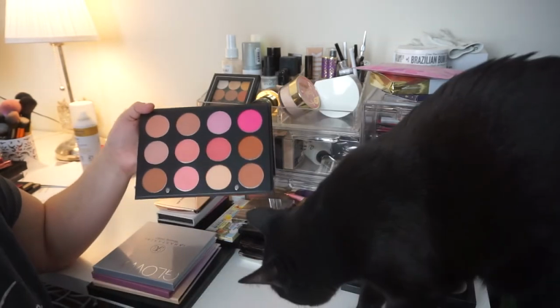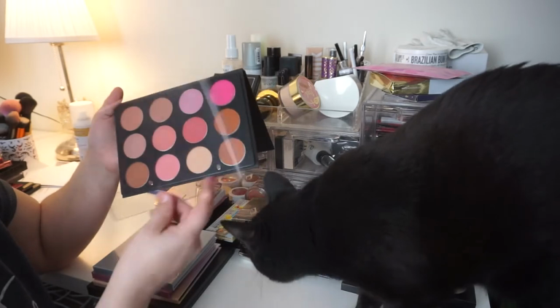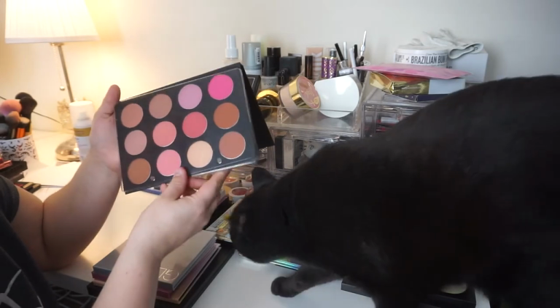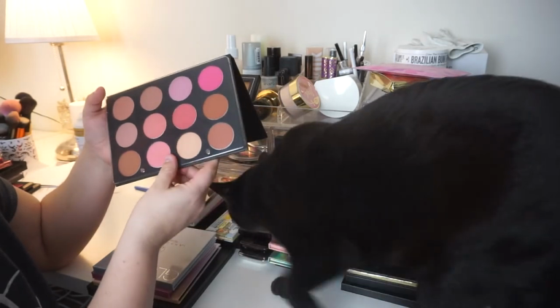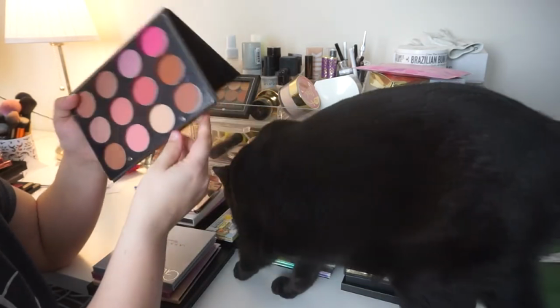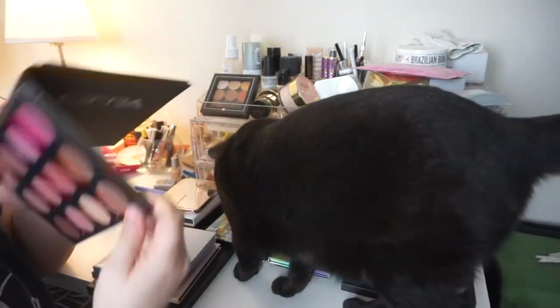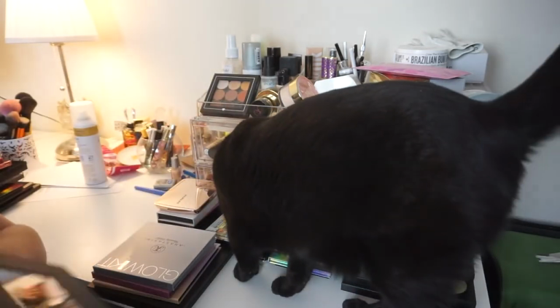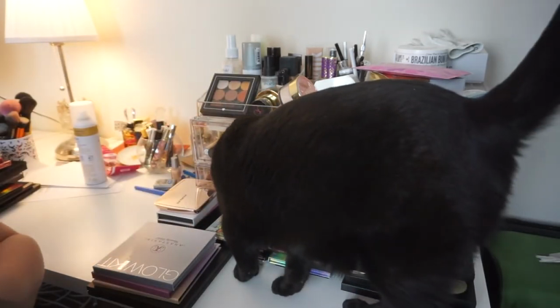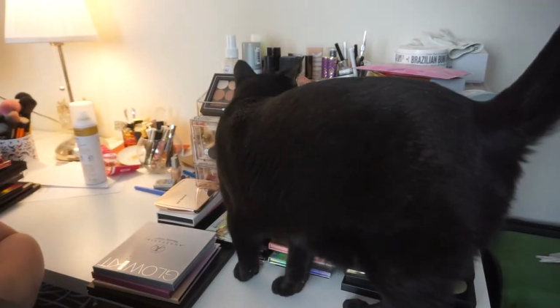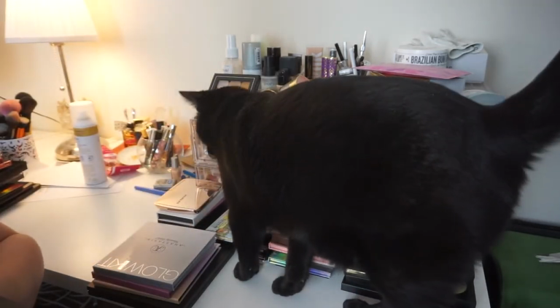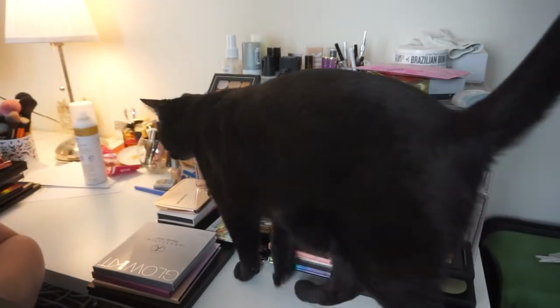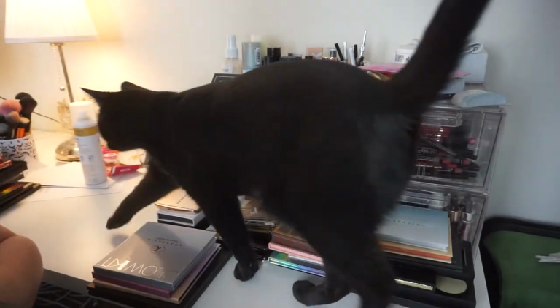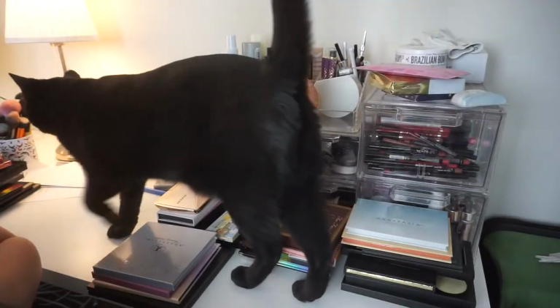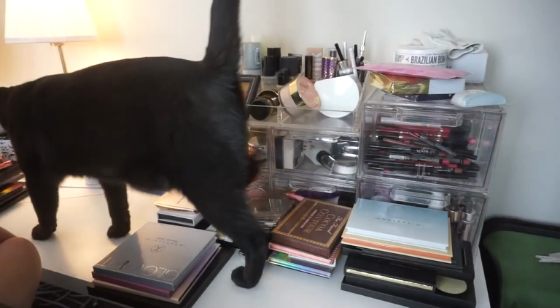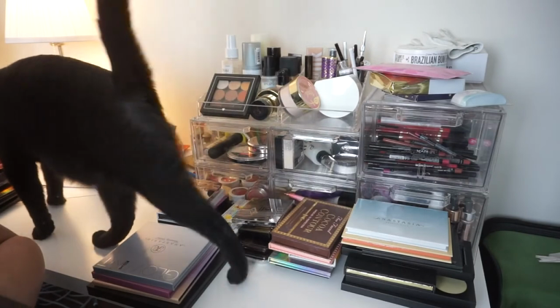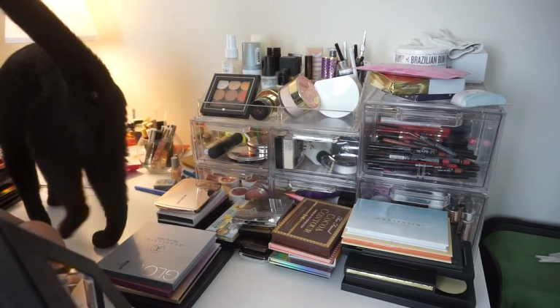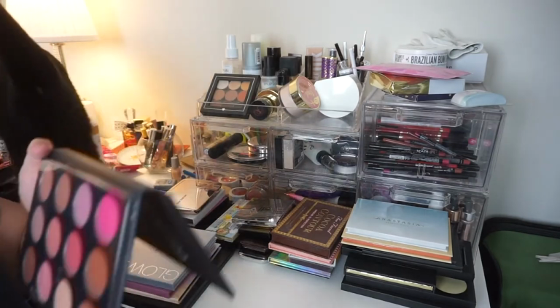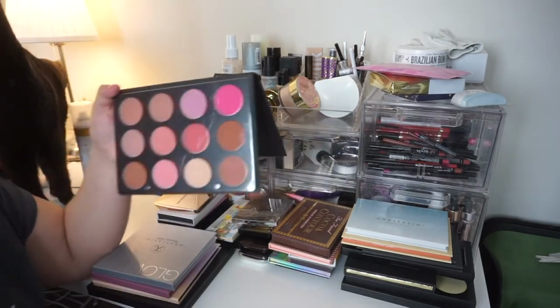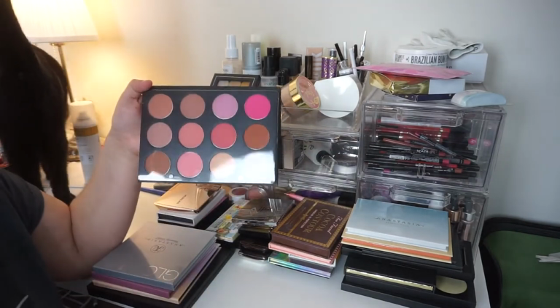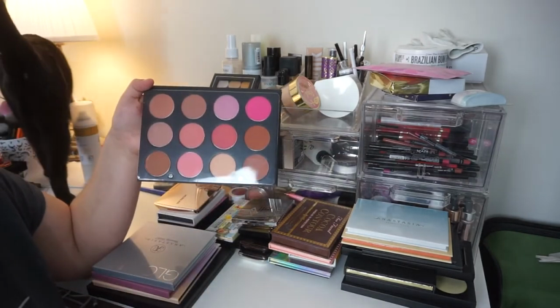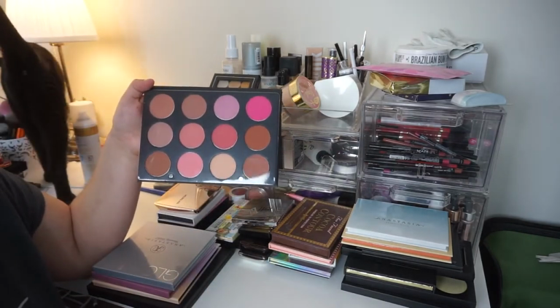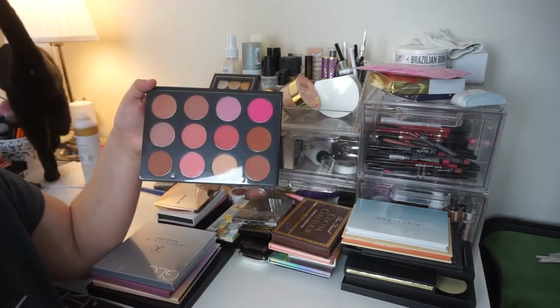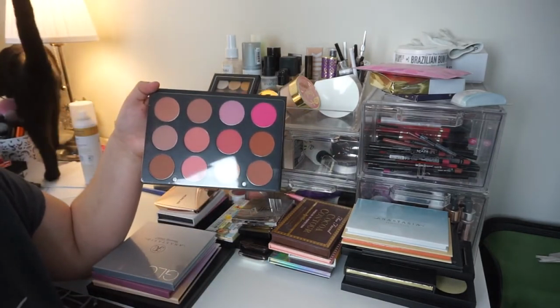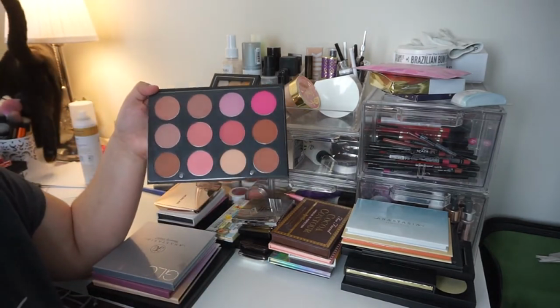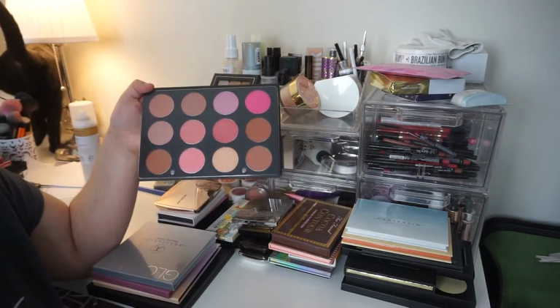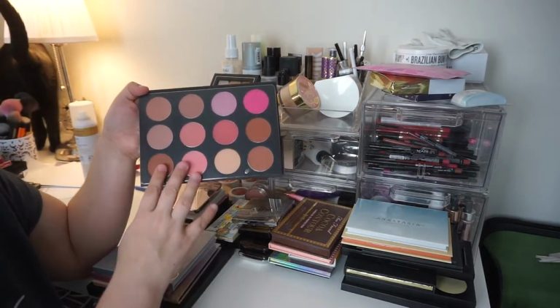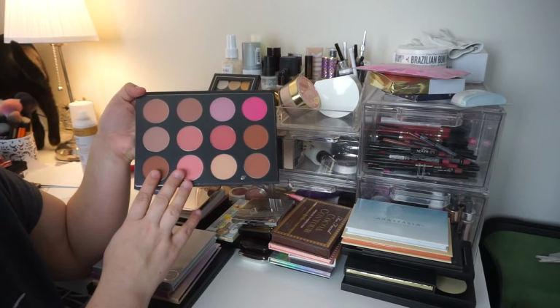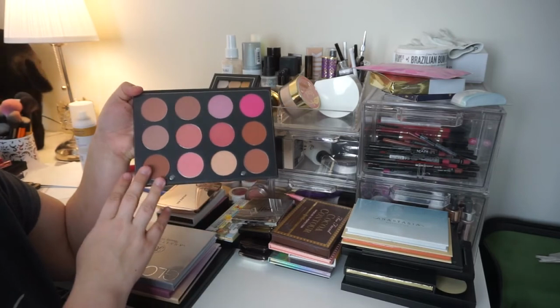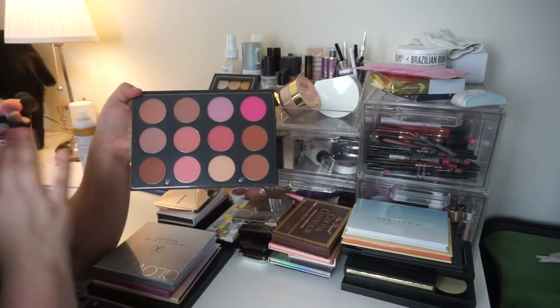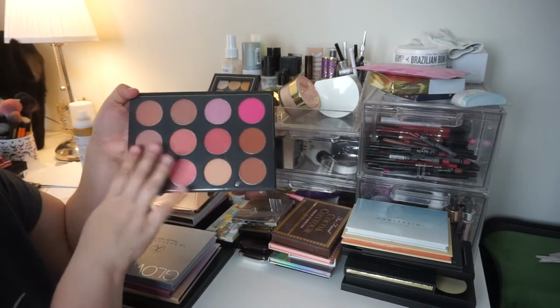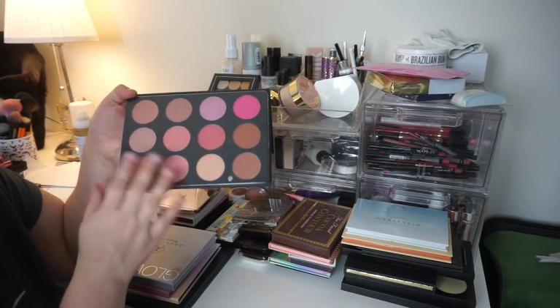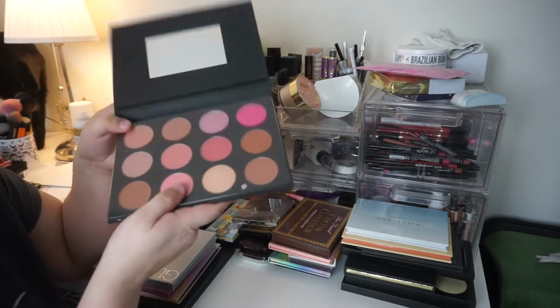I do like these blushes, and I like the idea of getting to travel with this in the near future when I start going on trips. So I'm going to hold onto this guy.